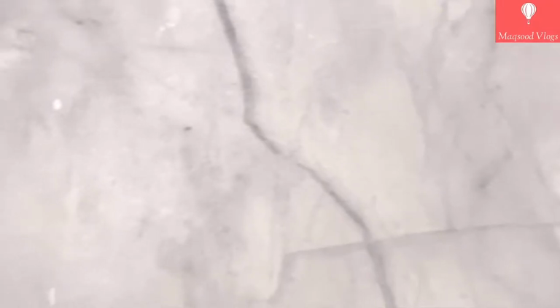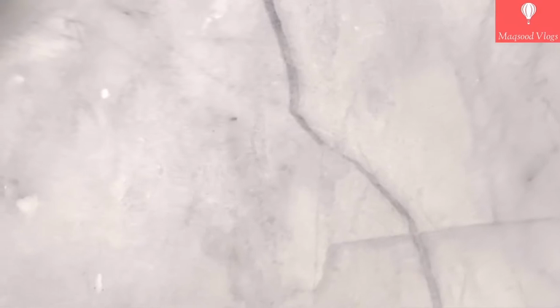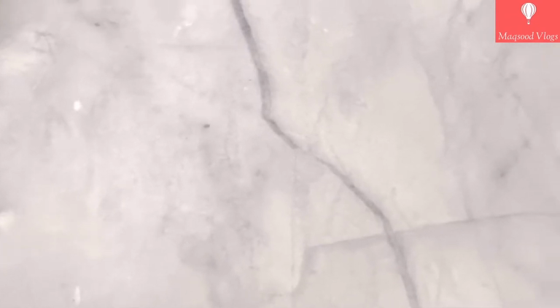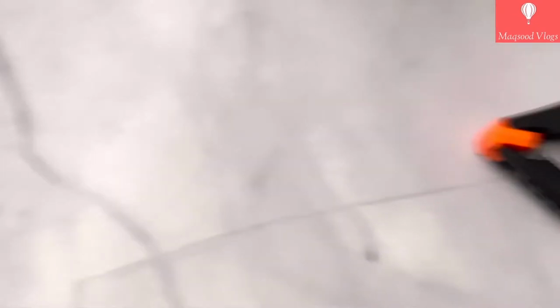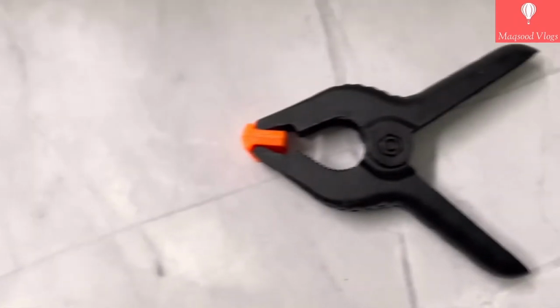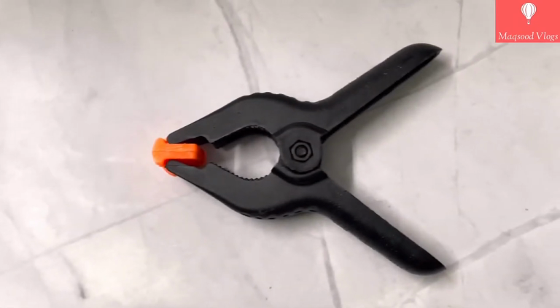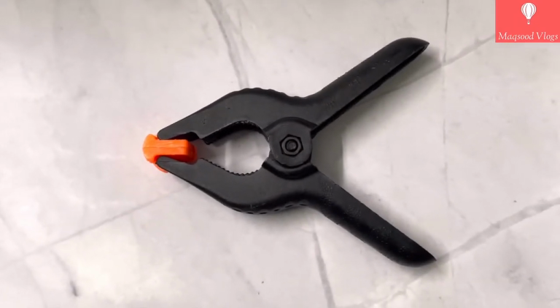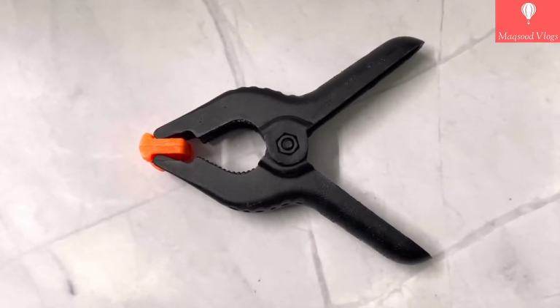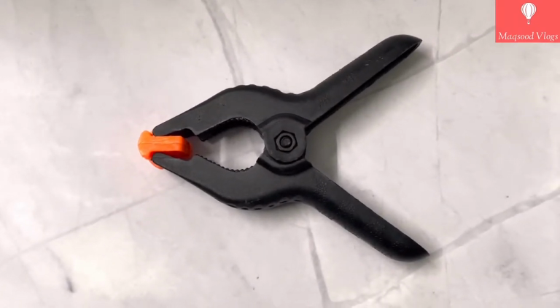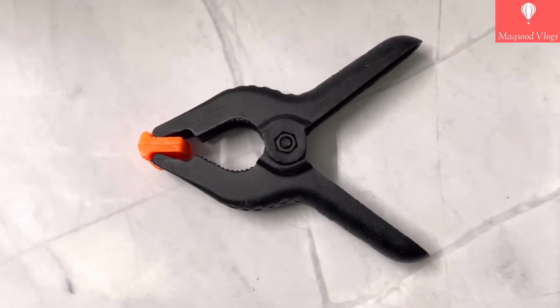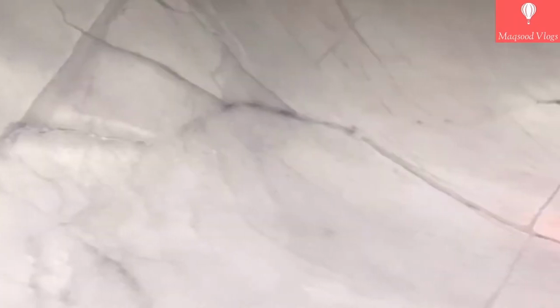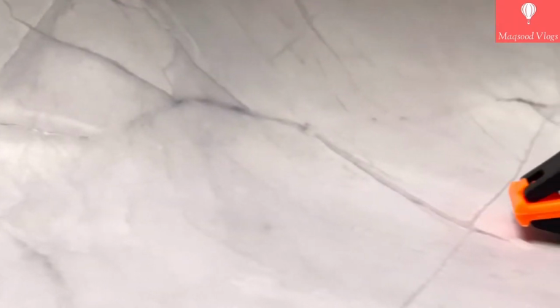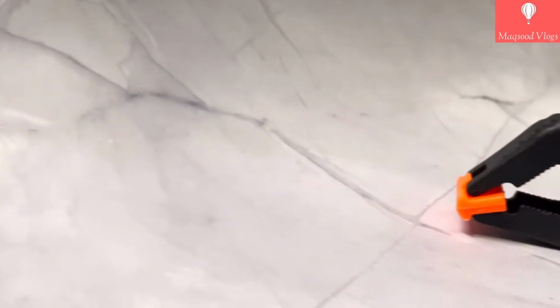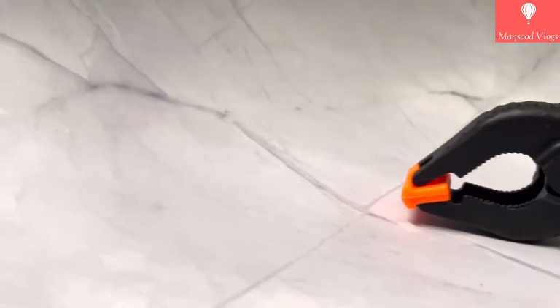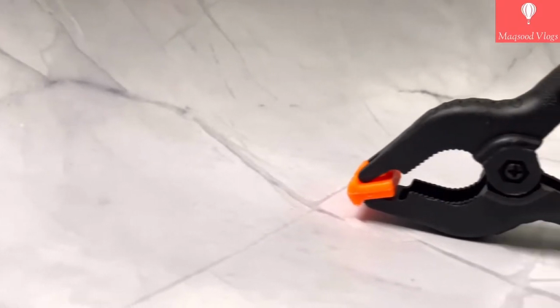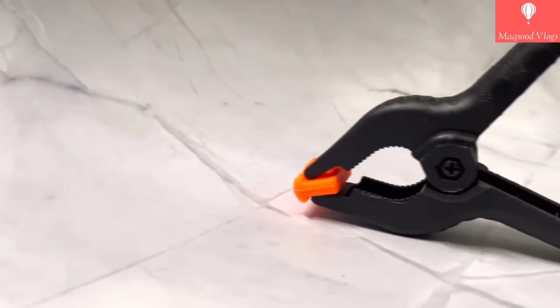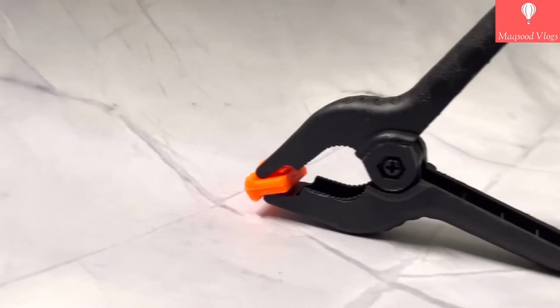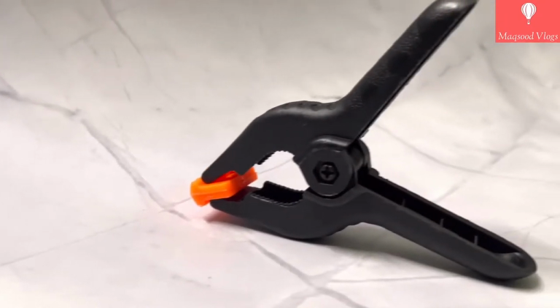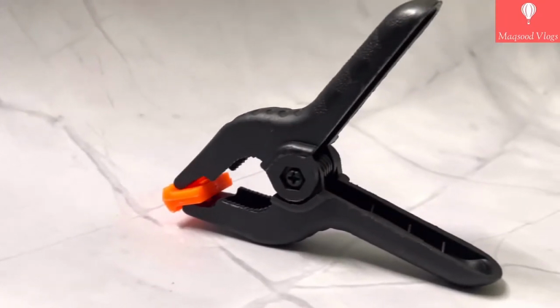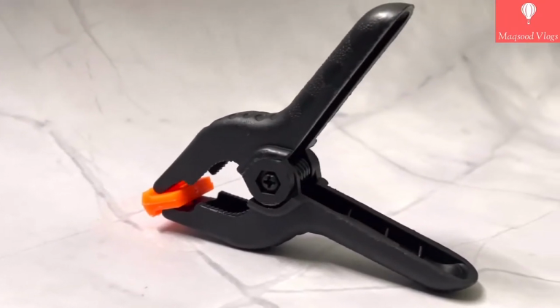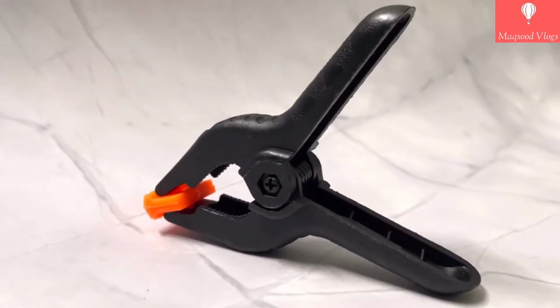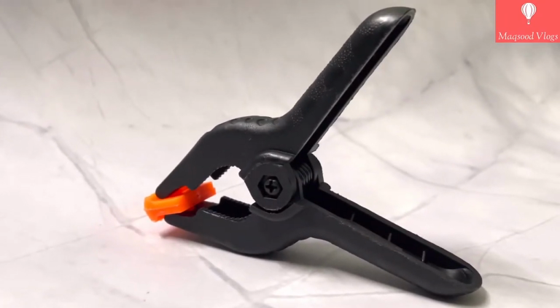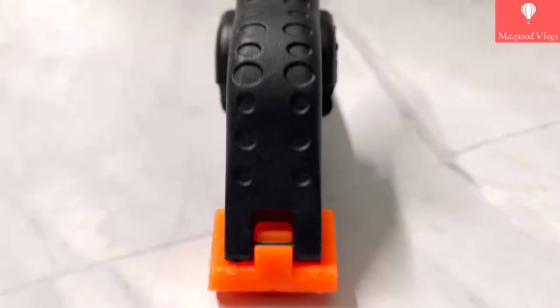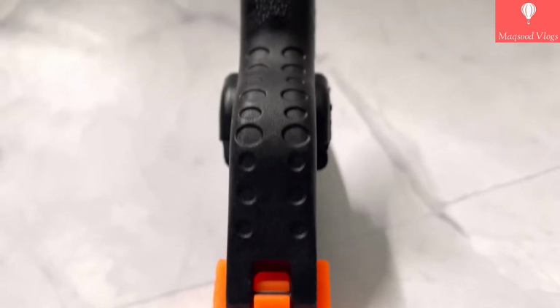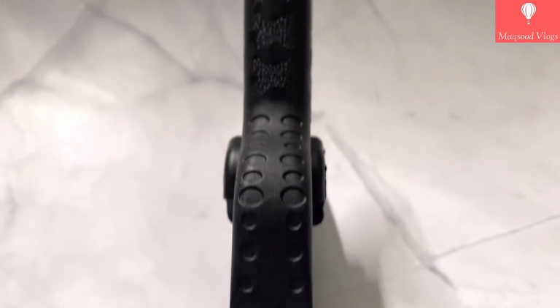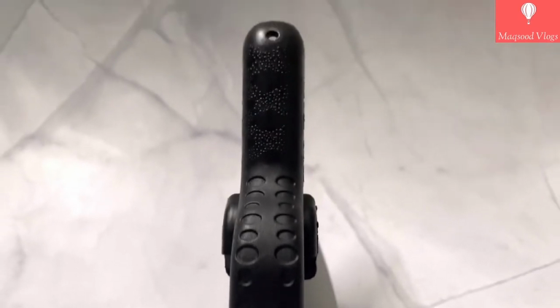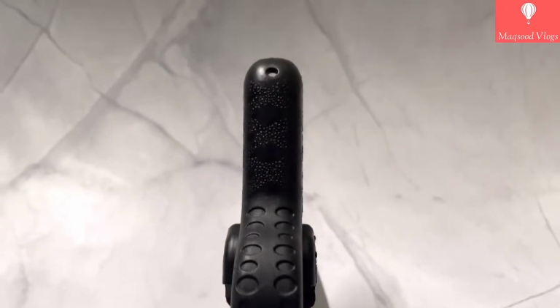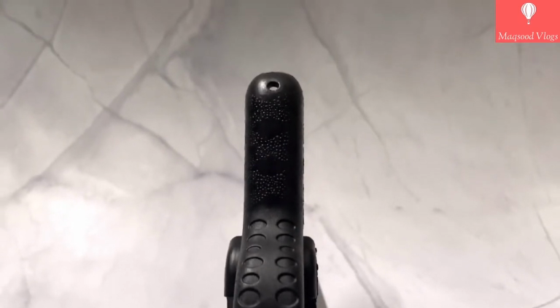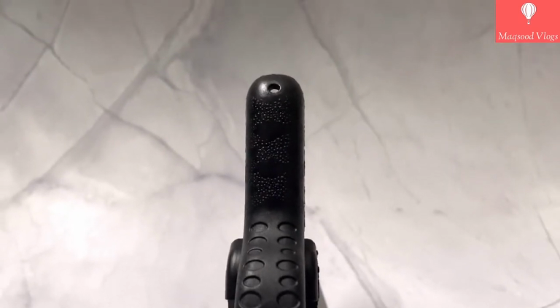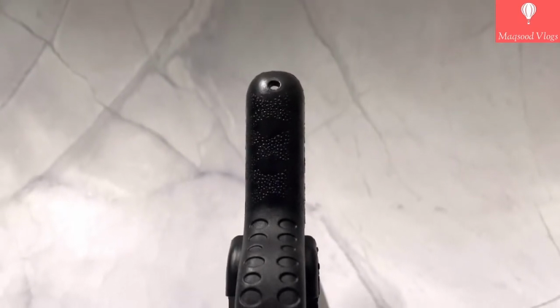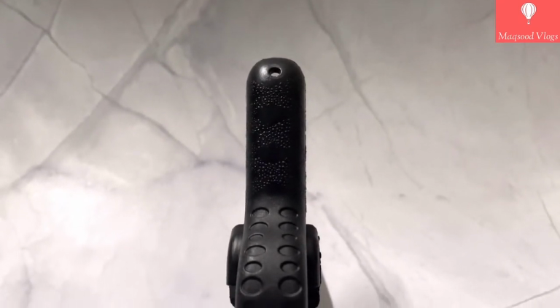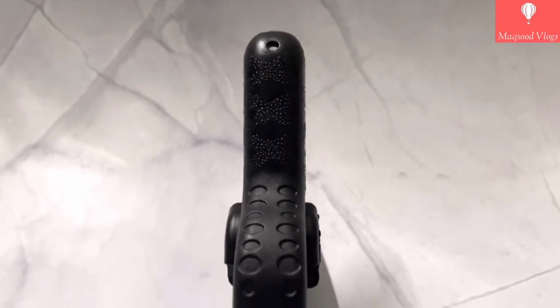Hello friends, welcome to another informative video. In this I will do unboxing of Store 2508 brand spring clamps to hold and support backdrops or background curtains etc, and provide detailed information about its features and uses.